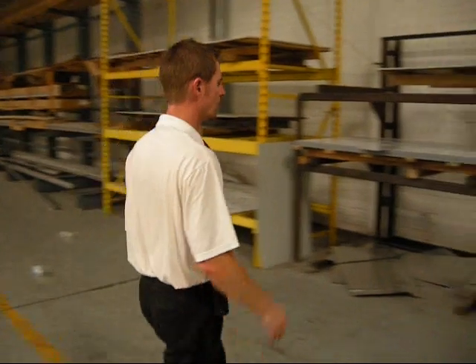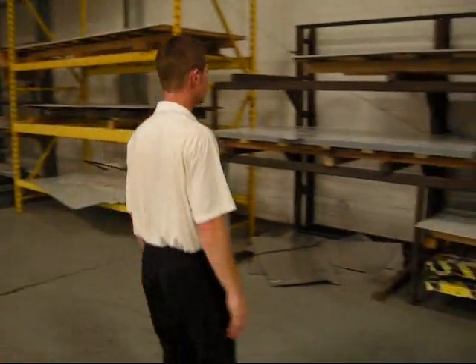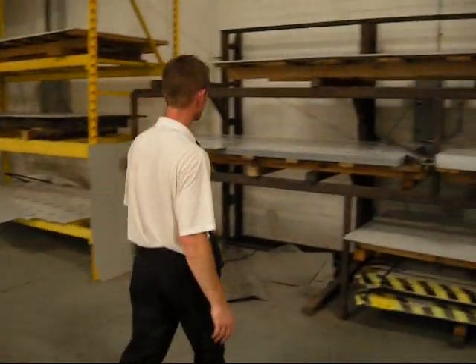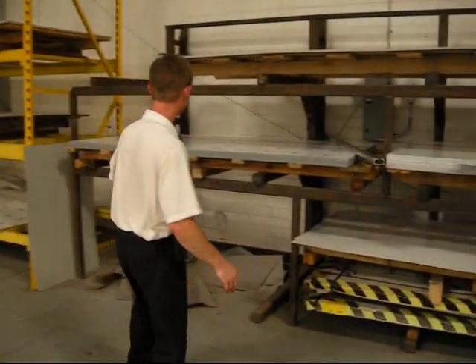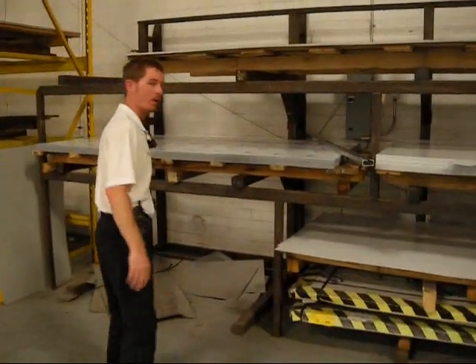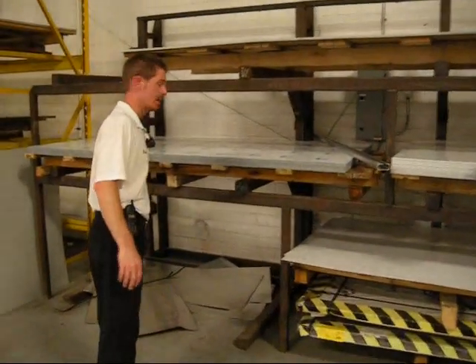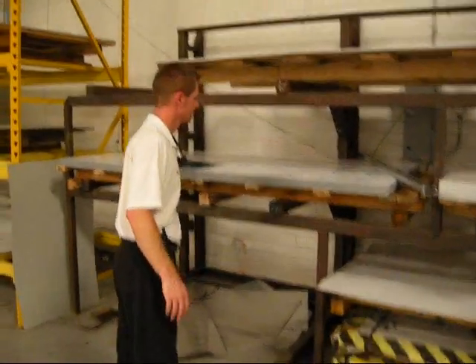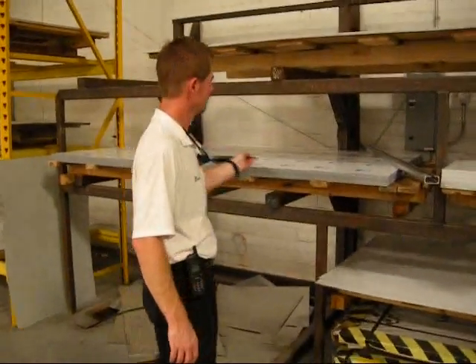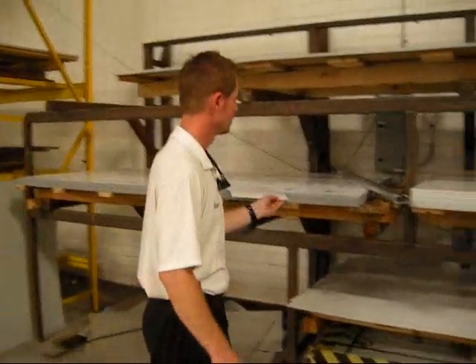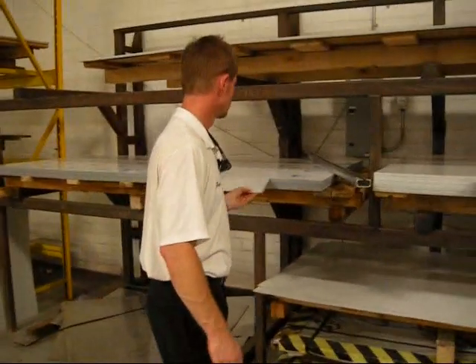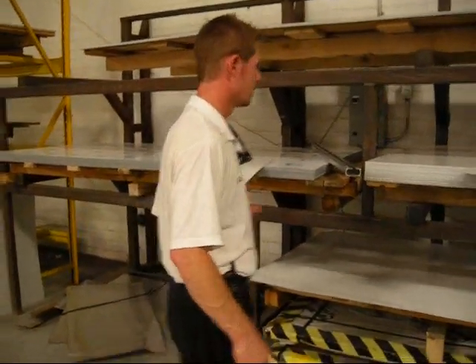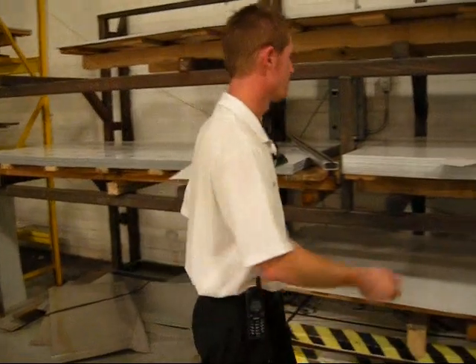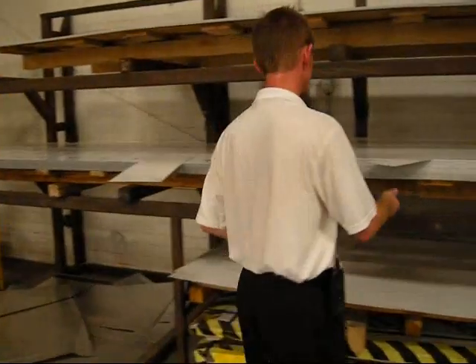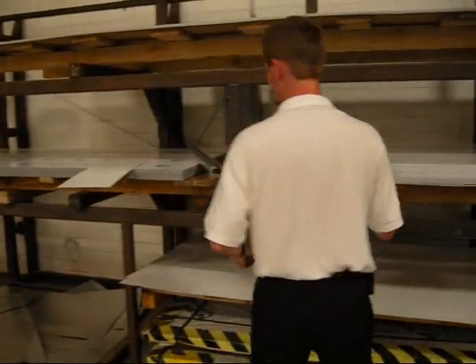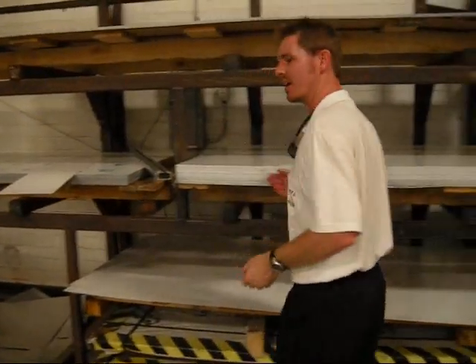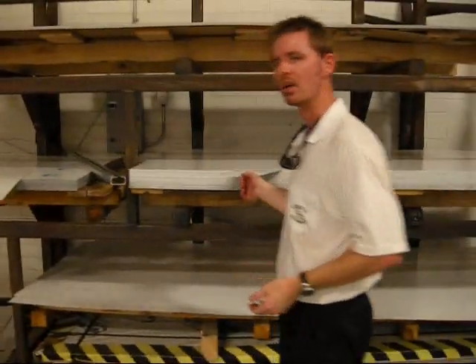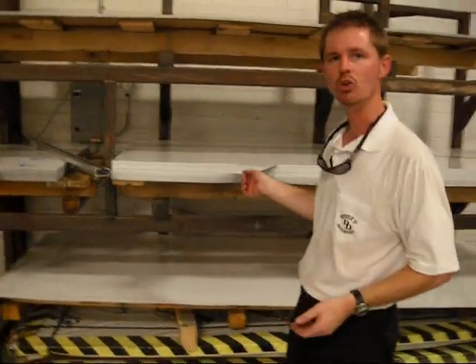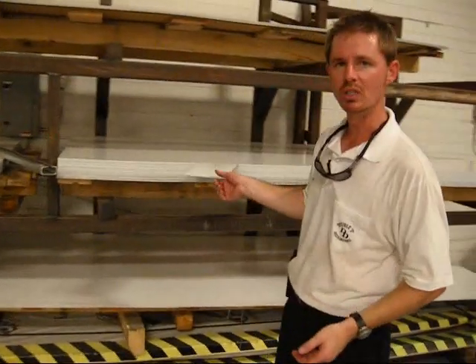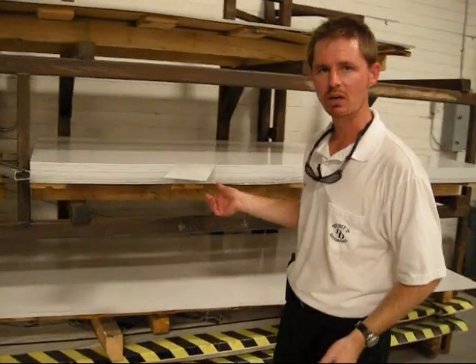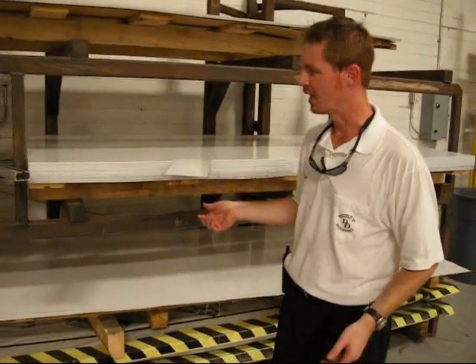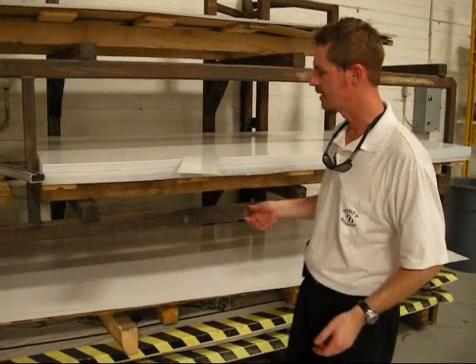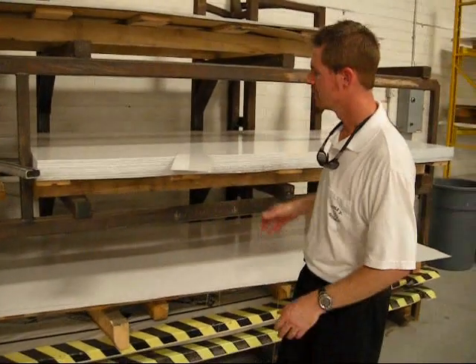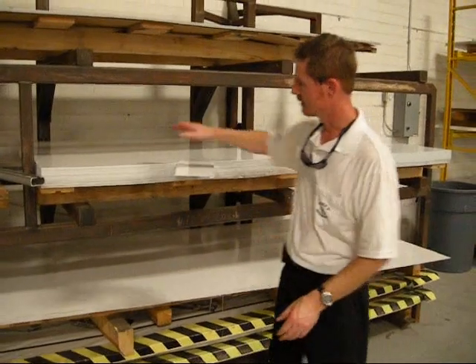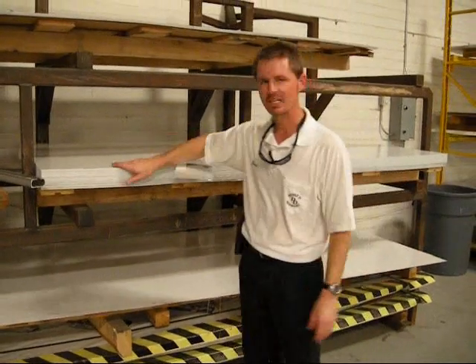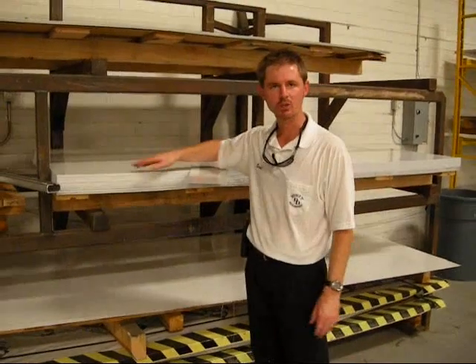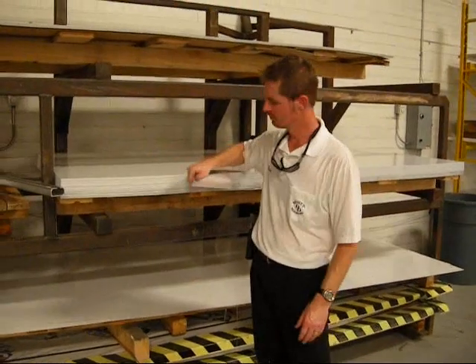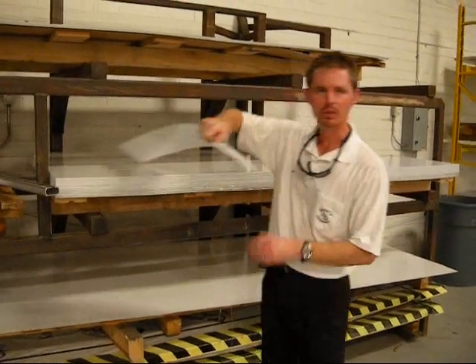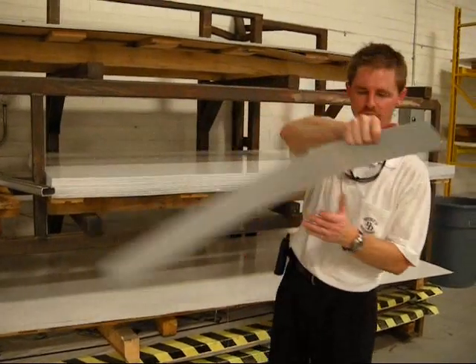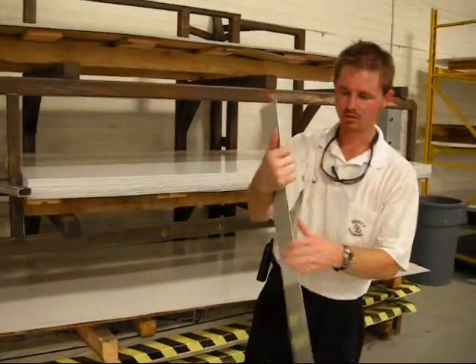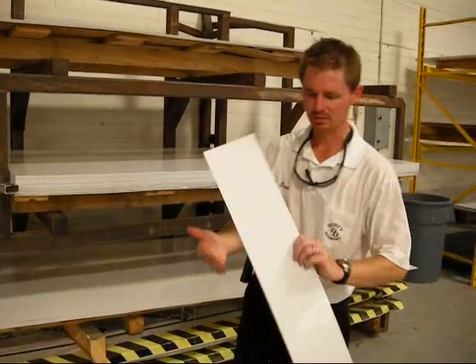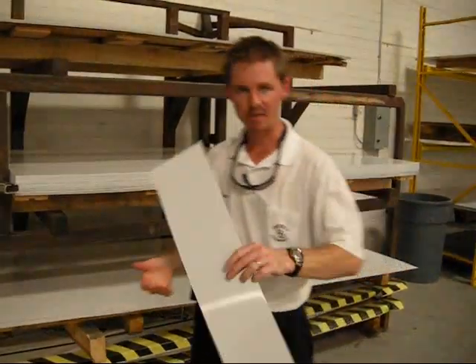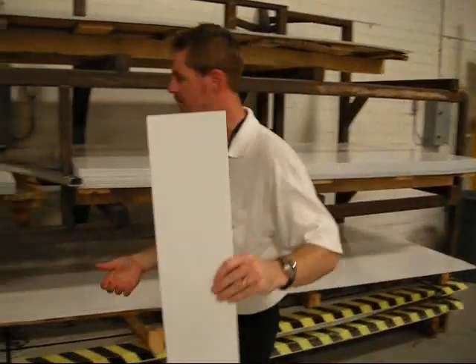On the website www.ddtrailers.com, we talk about Z-frame, we talk about aluminum sheets, we talk about galvalite. This is a stack of aluminum, .040 — just a small sample of it.